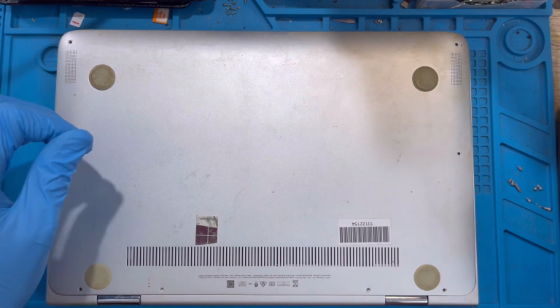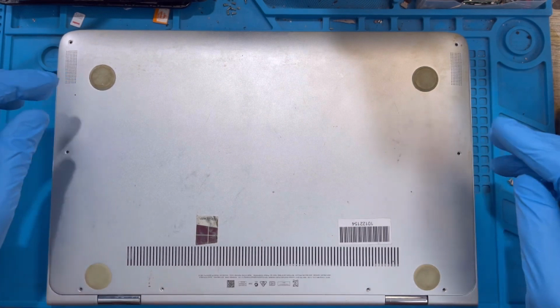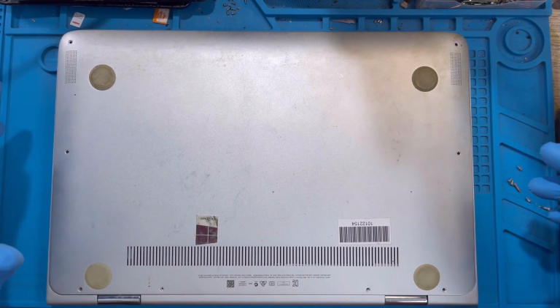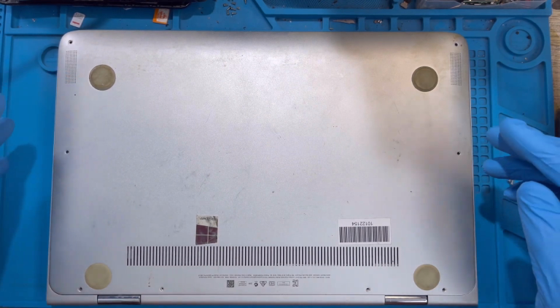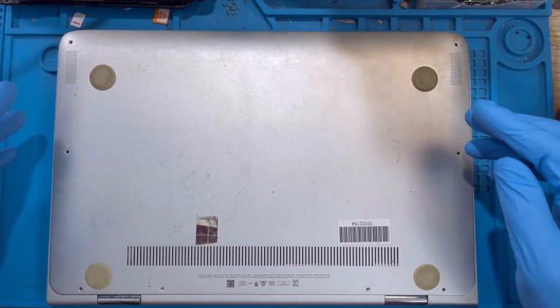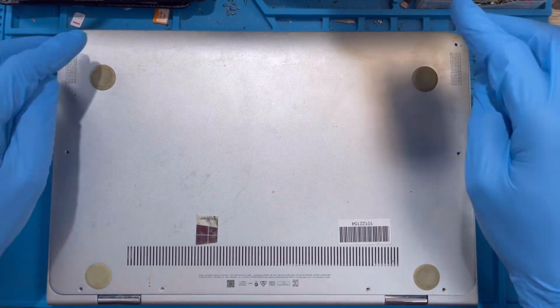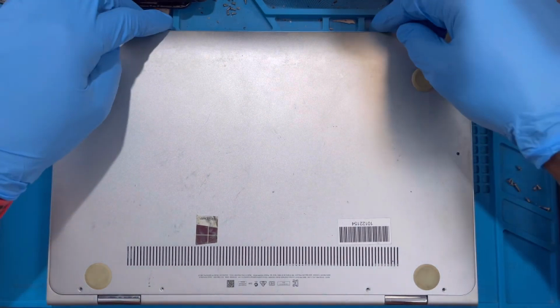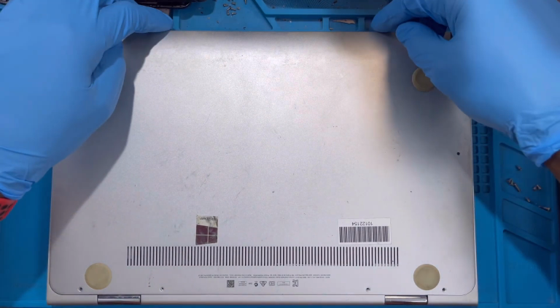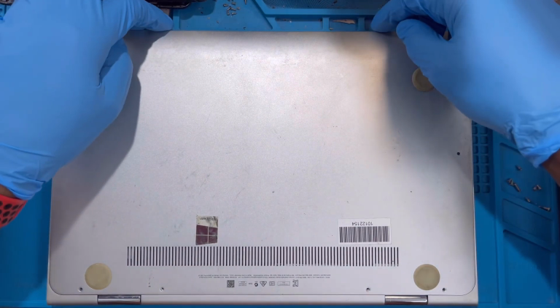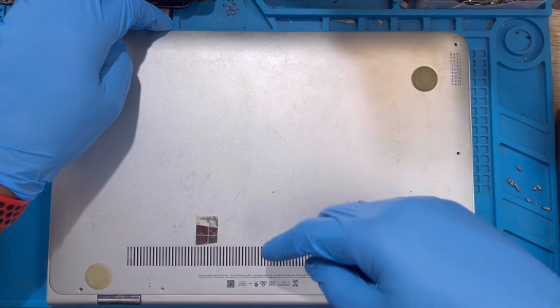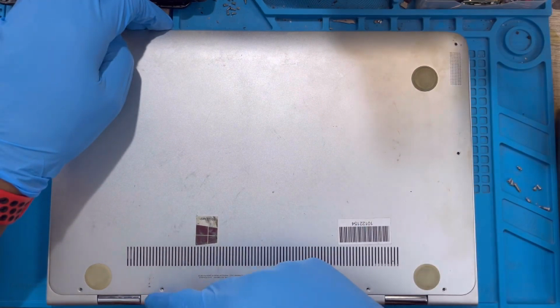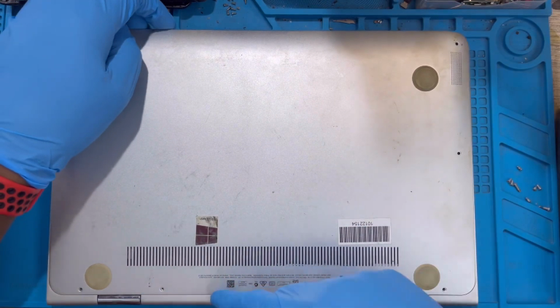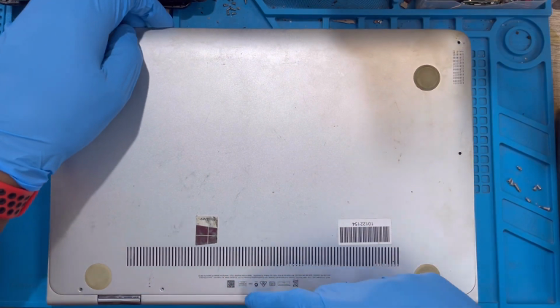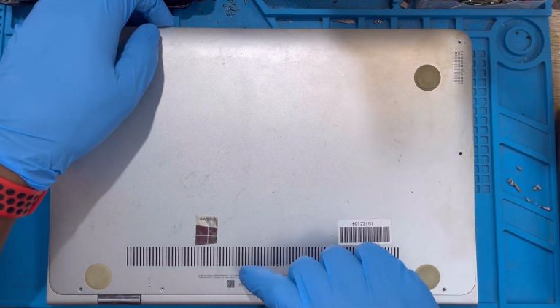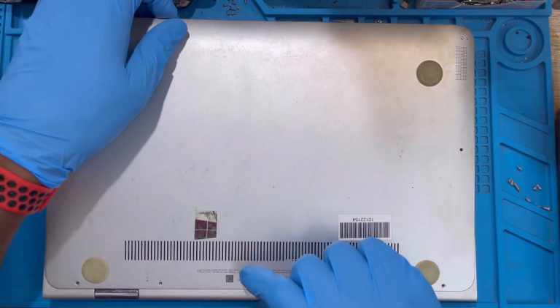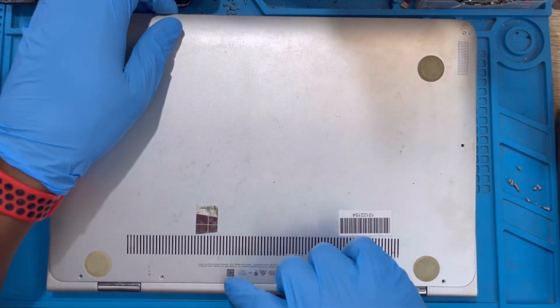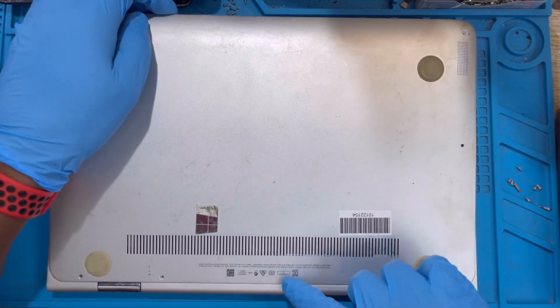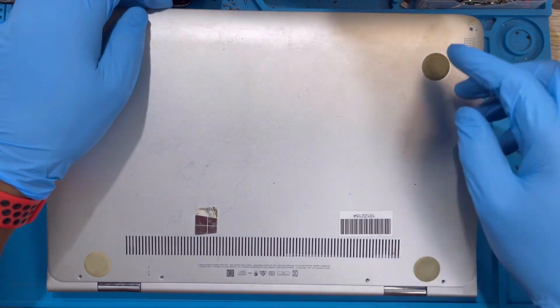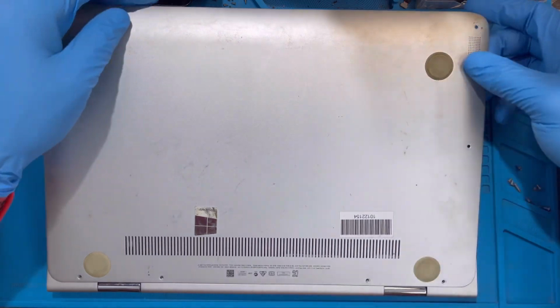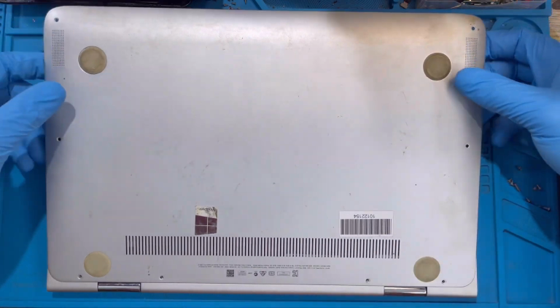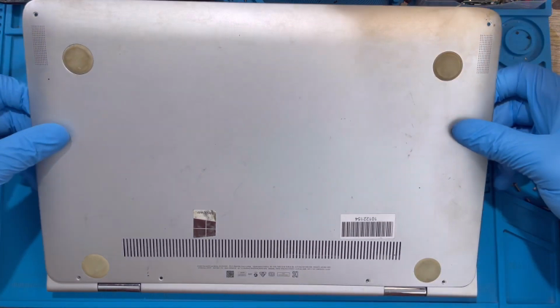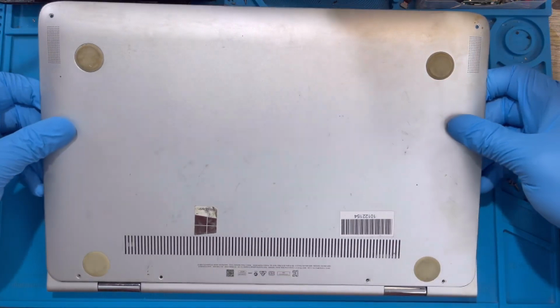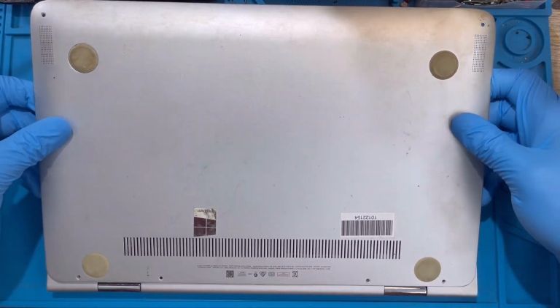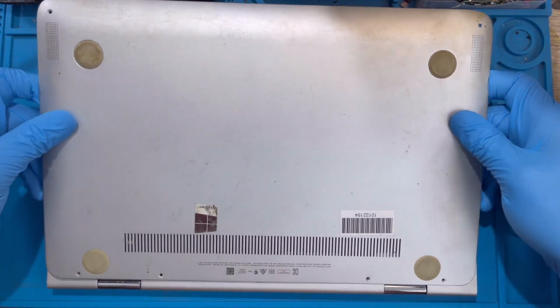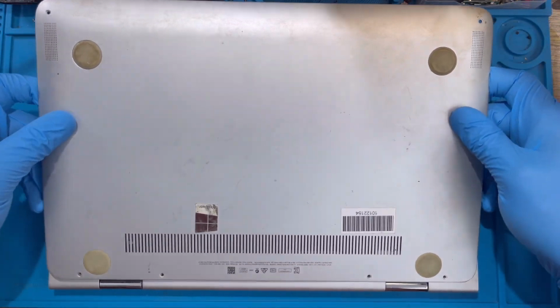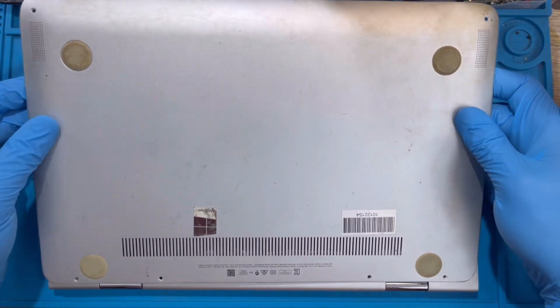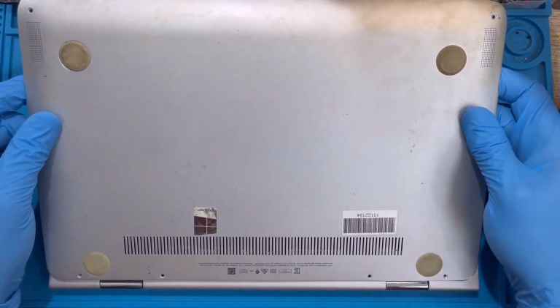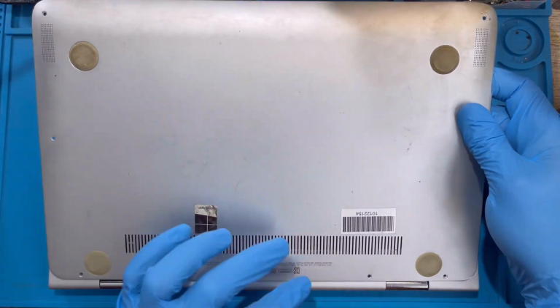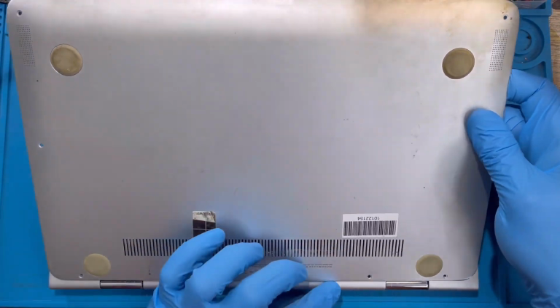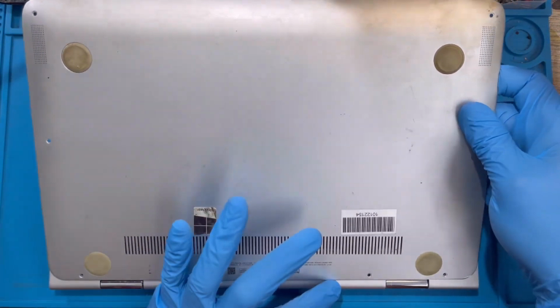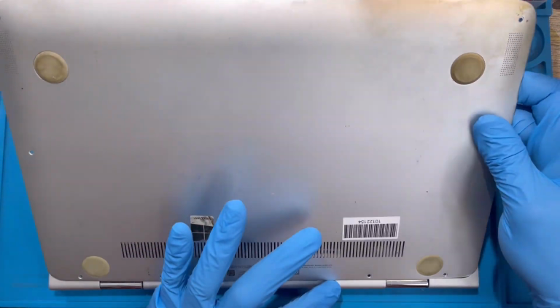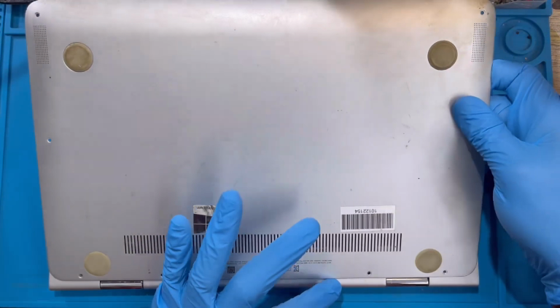After you take out all the screws, you have to open from the front. At the back here is the clip - you open from the front and just push it out like this.